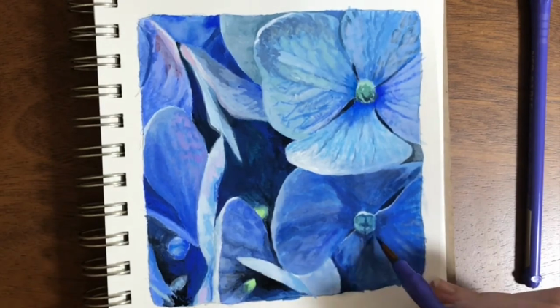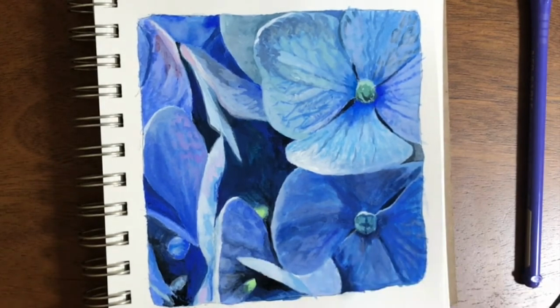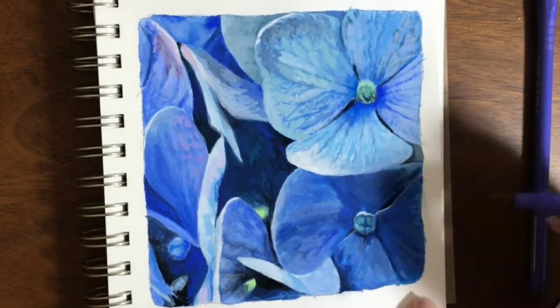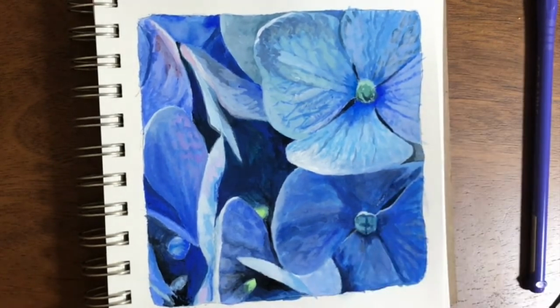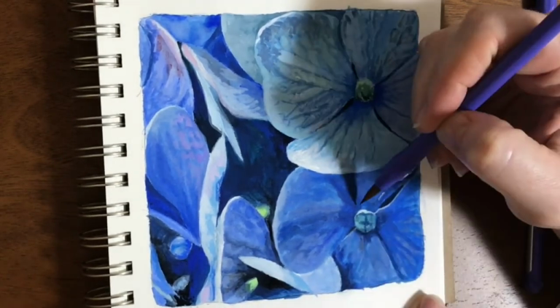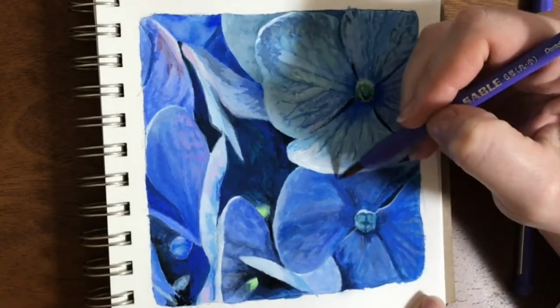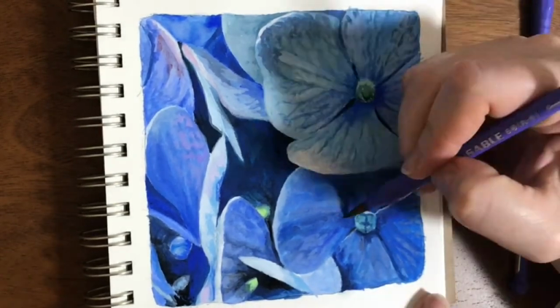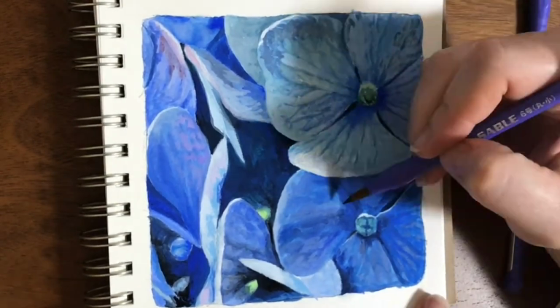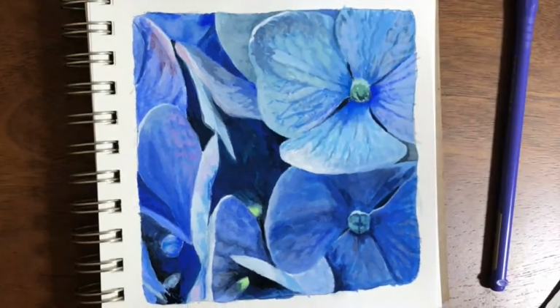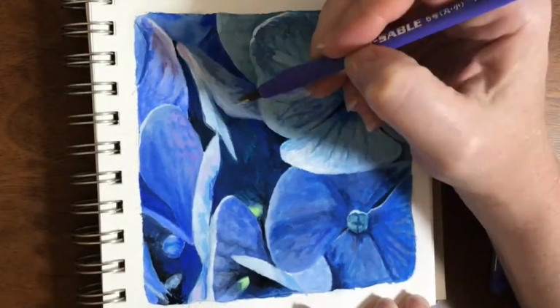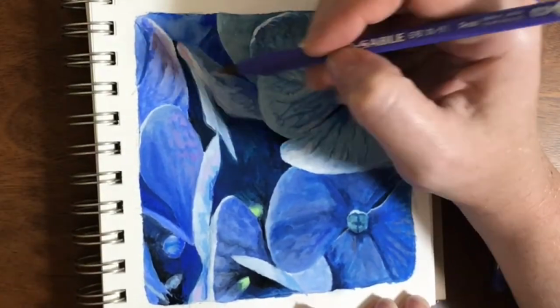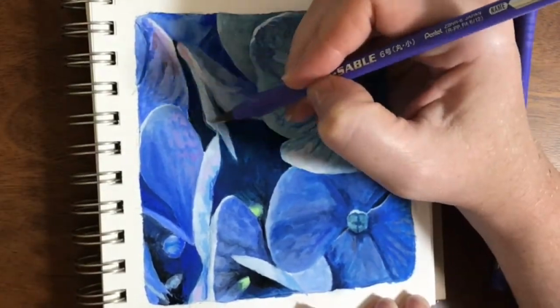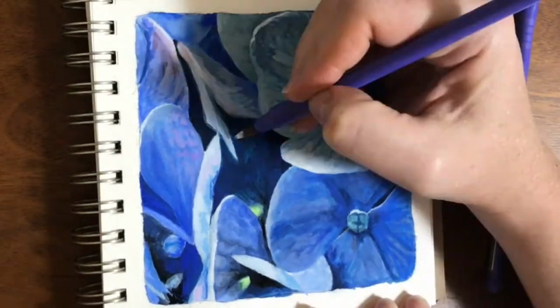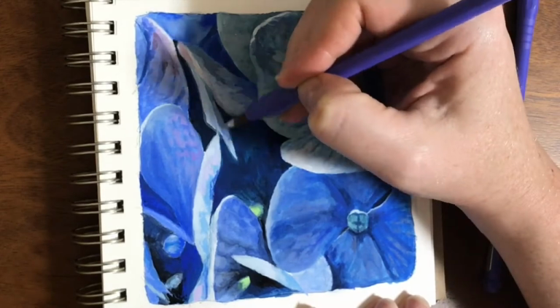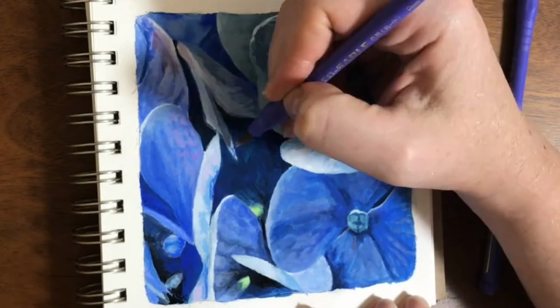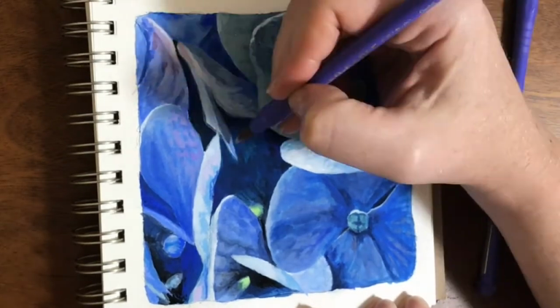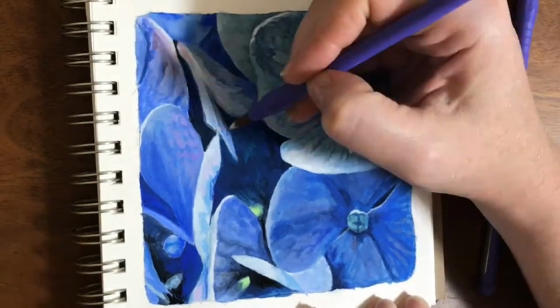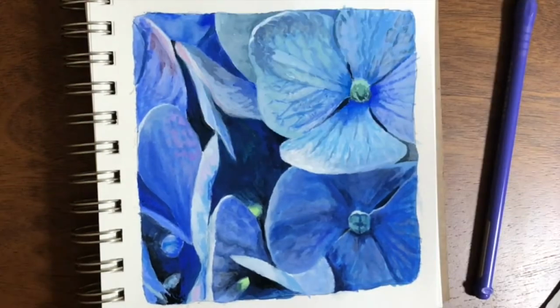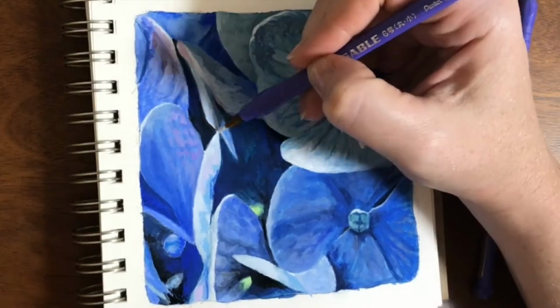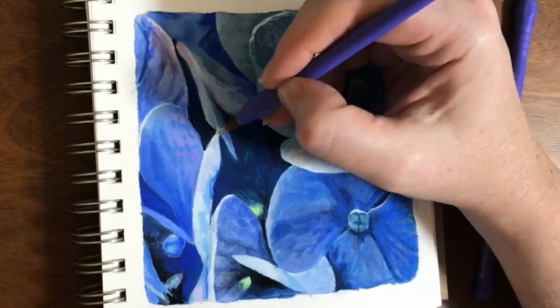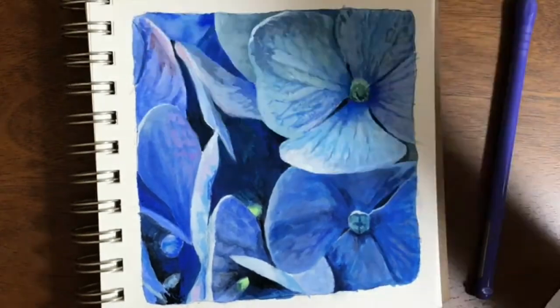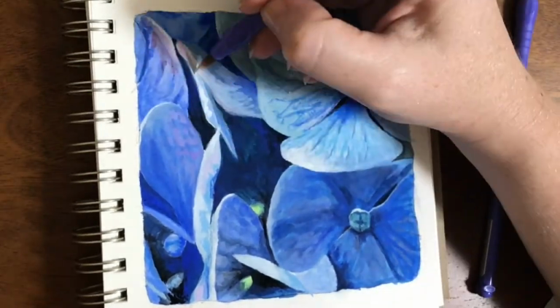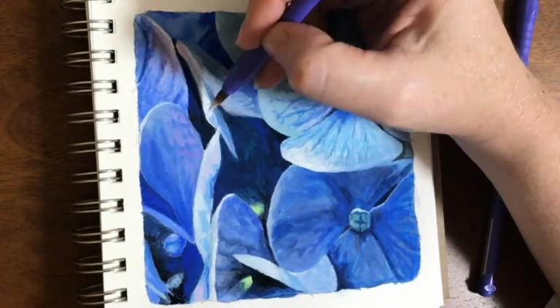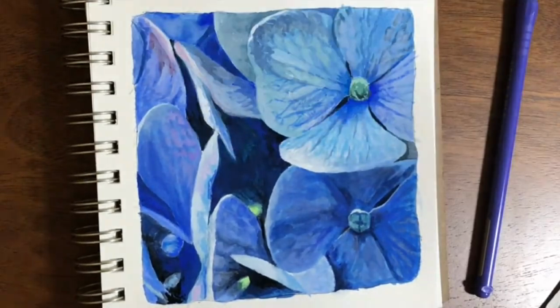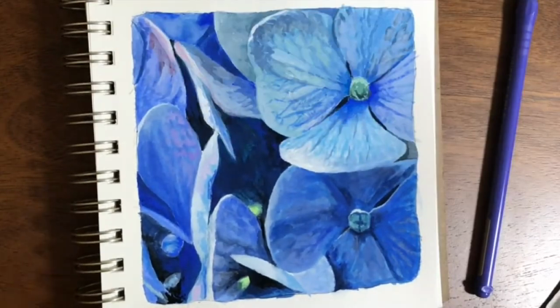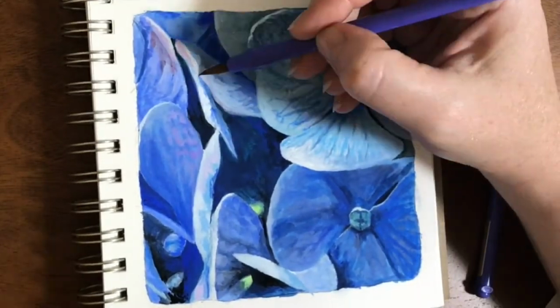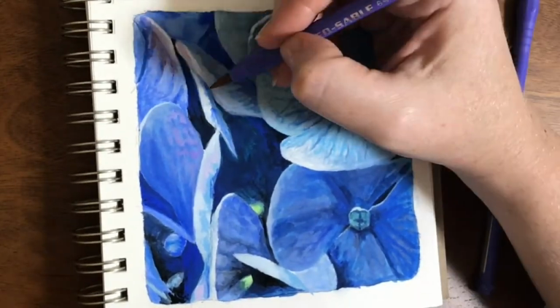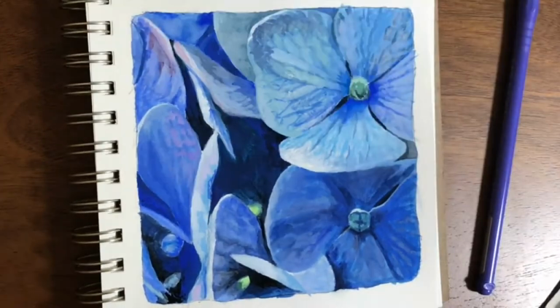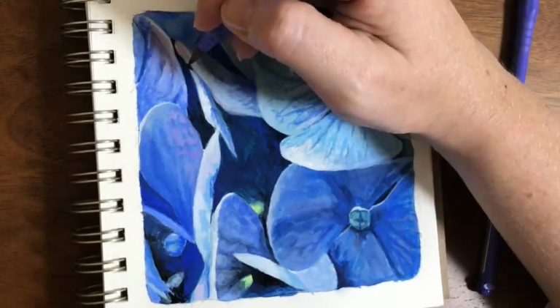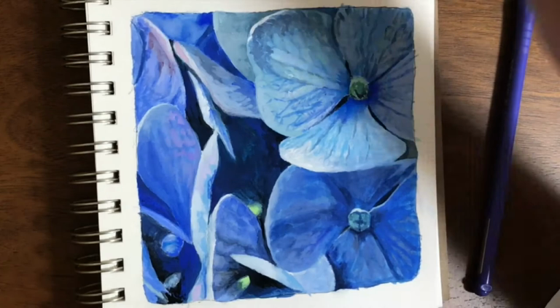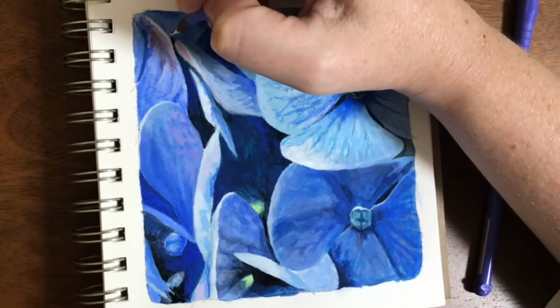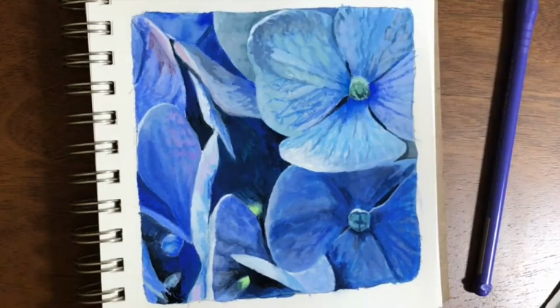It took me almost this long before I decided I wasn't just playing around in my sketchbook, and this might be a painting worth being proud of.